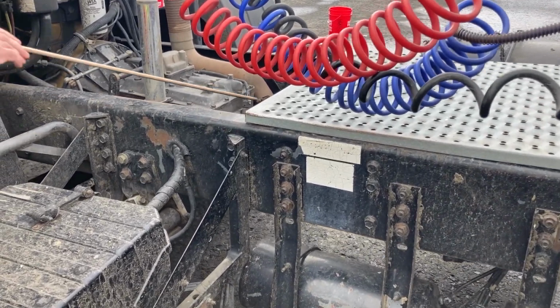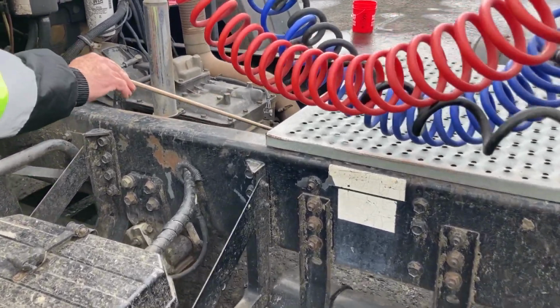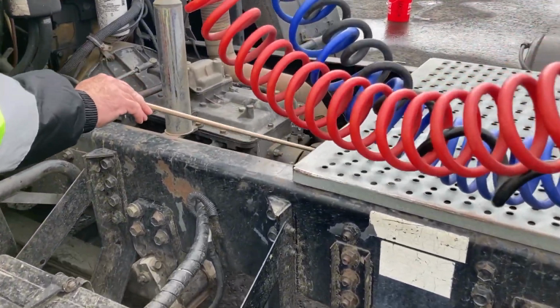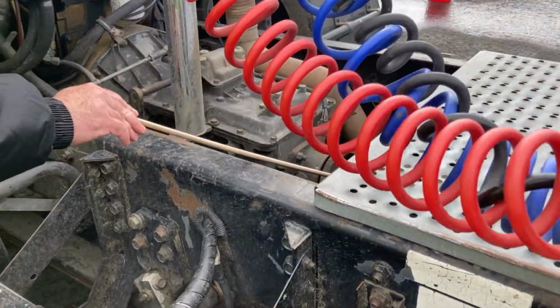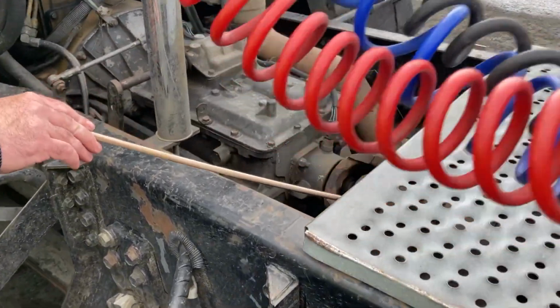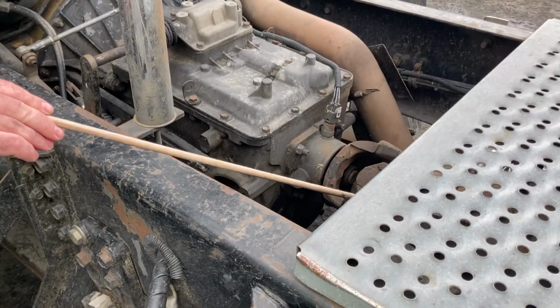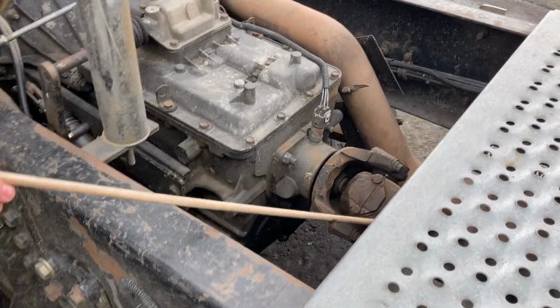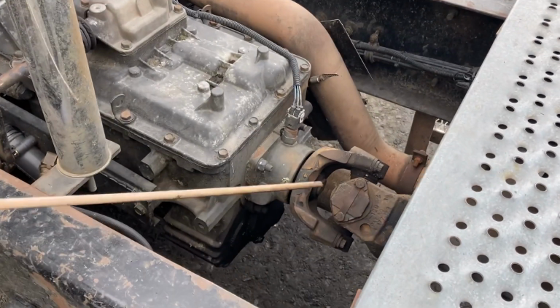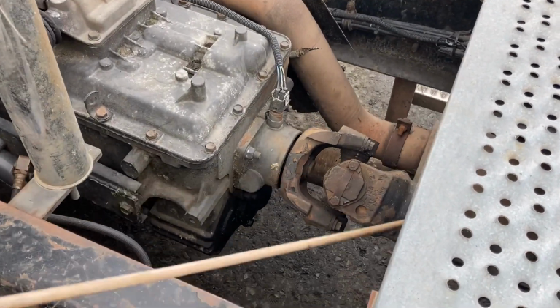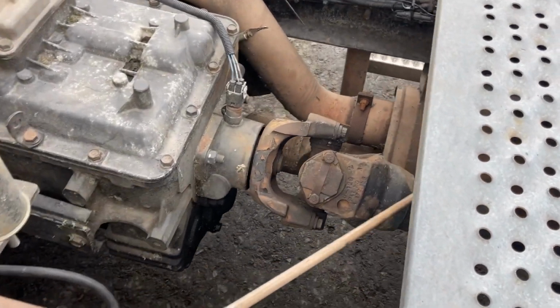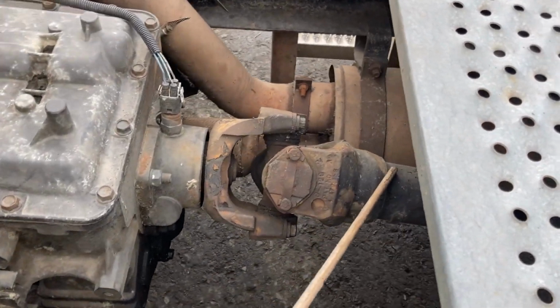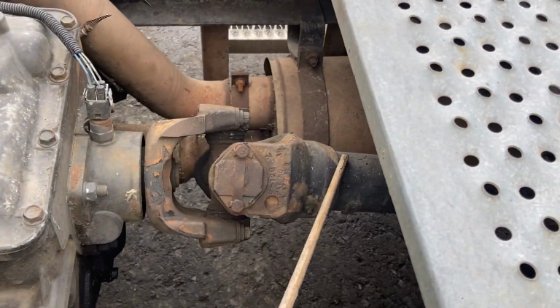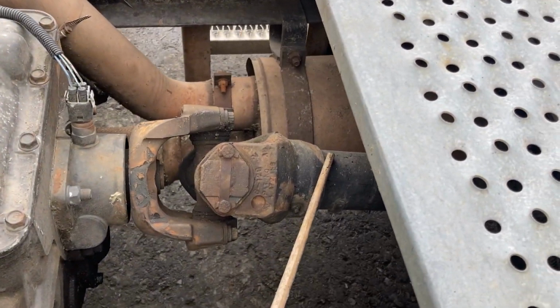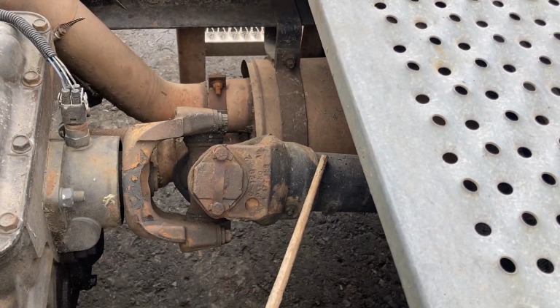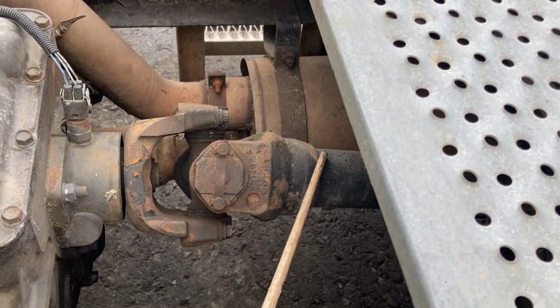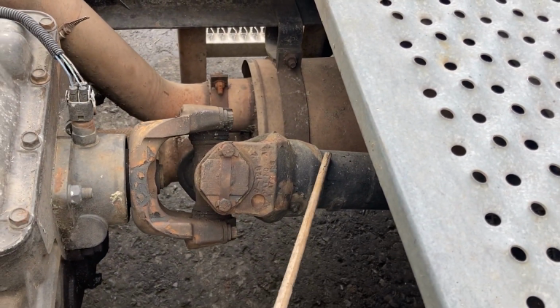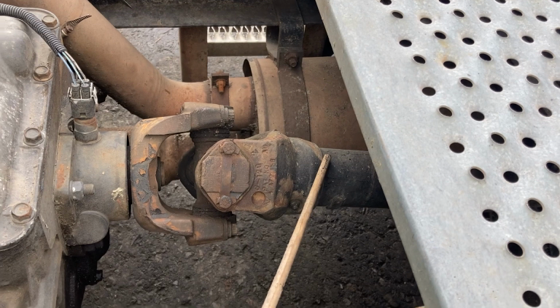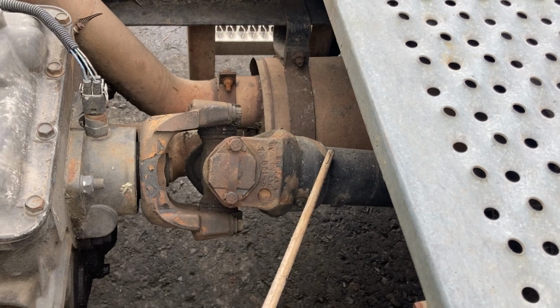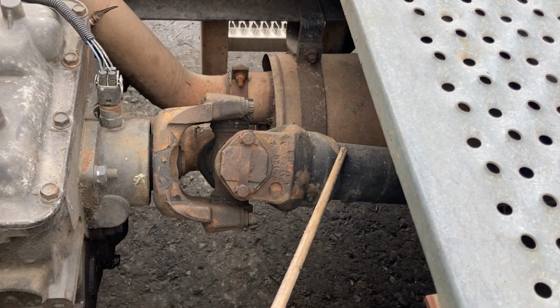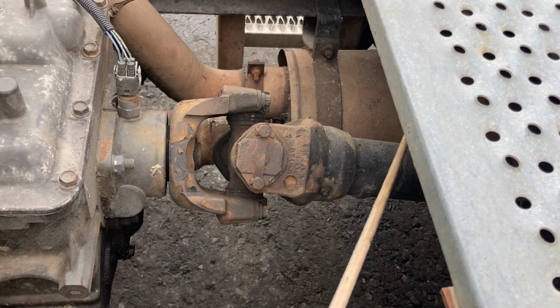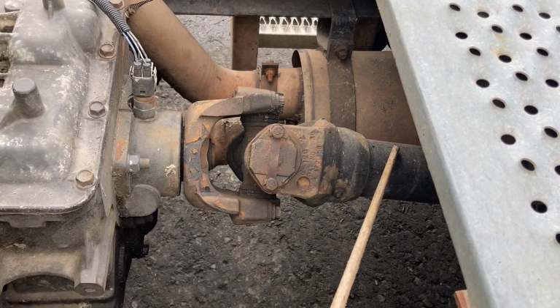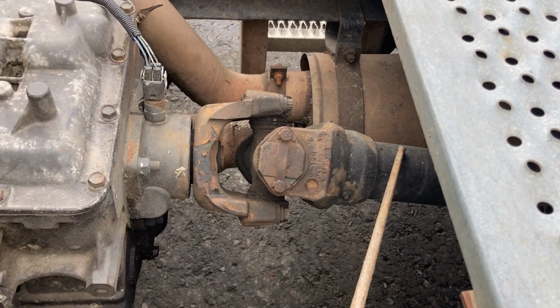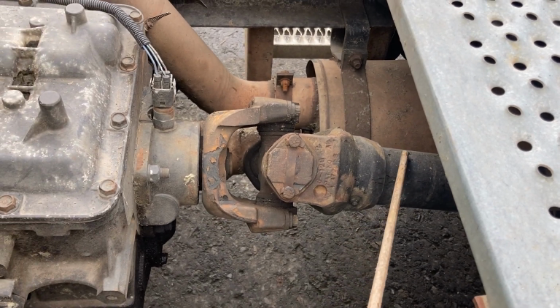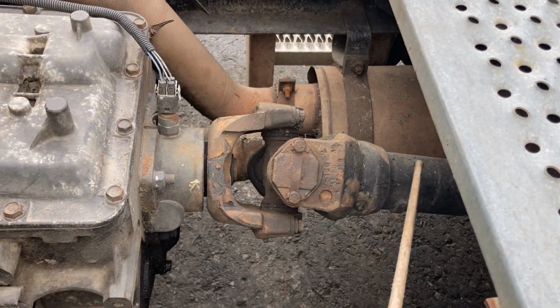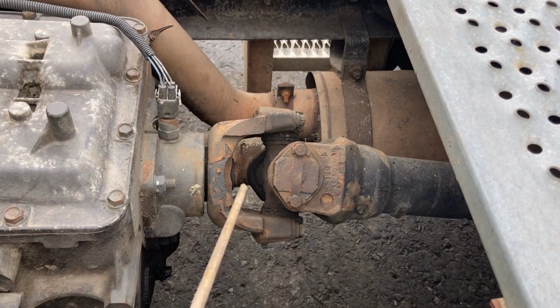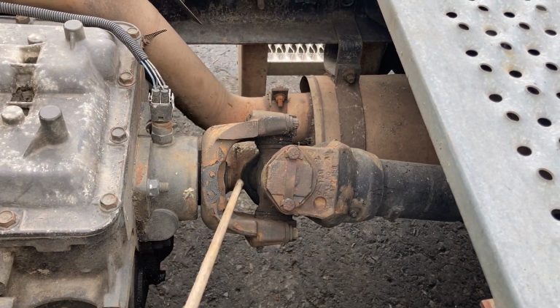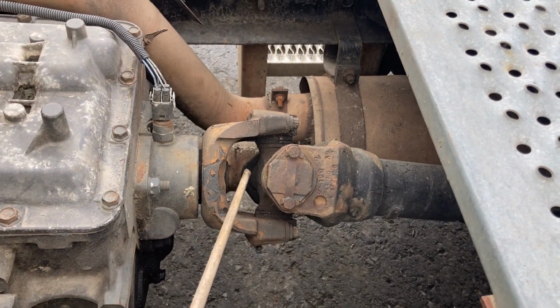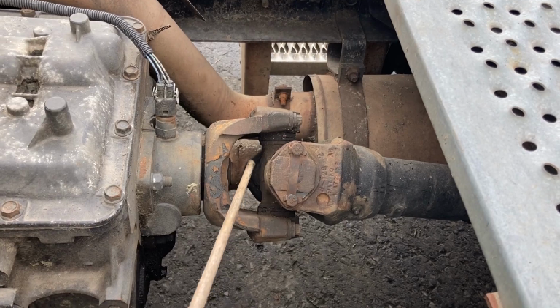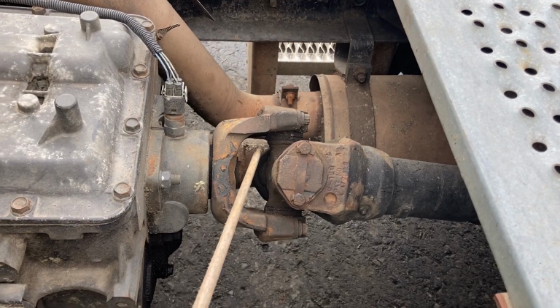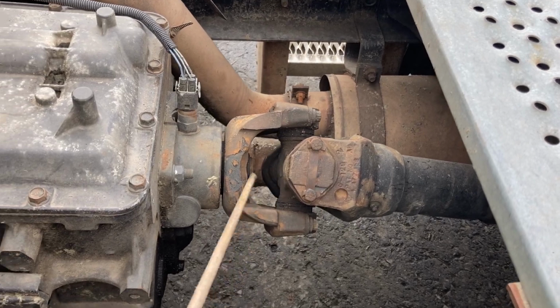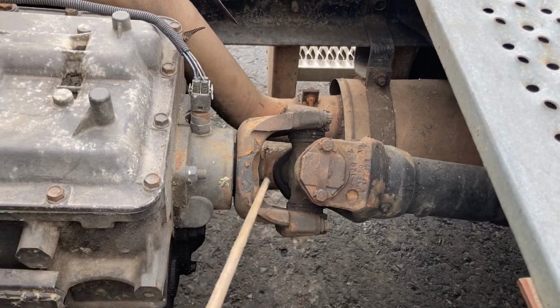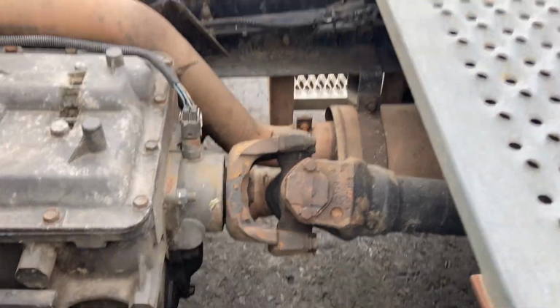My driveline and U-joints are secure. They're not bent, broken, cracked, or damaged. They're not twisted. The U-joints have no debris in them and they're properly greased.